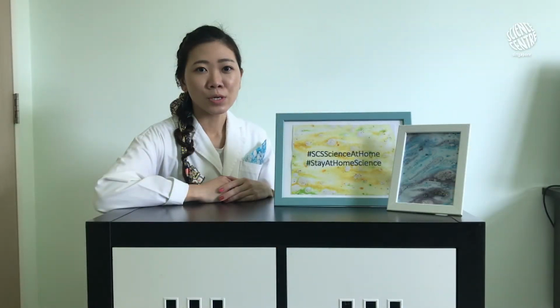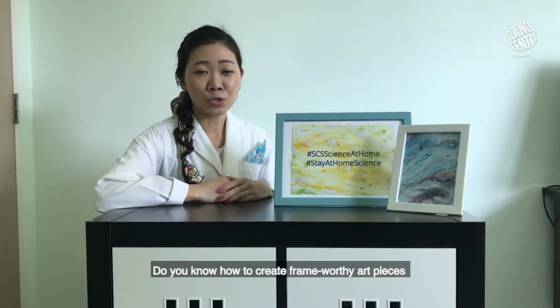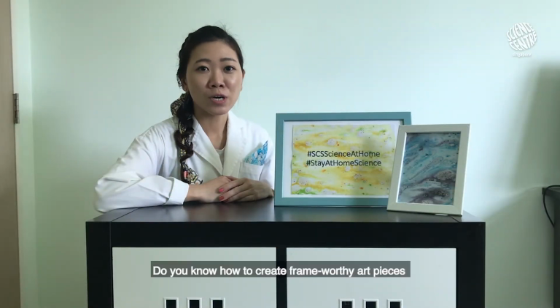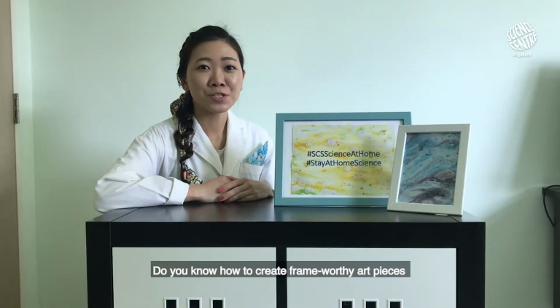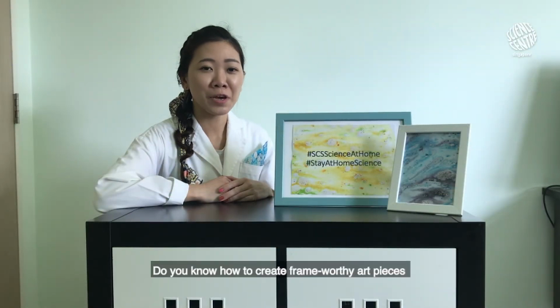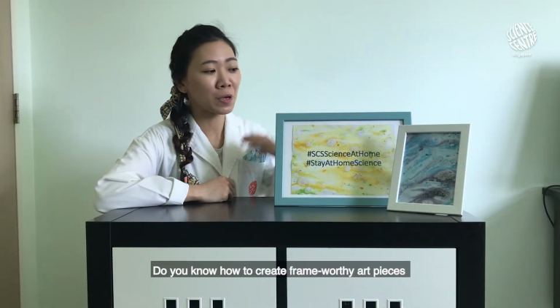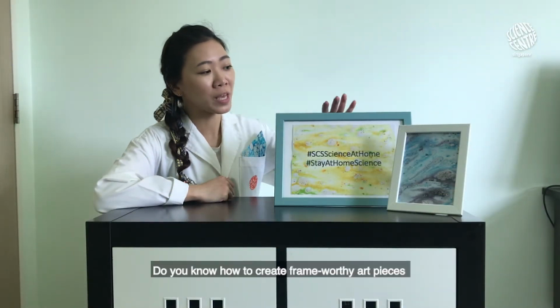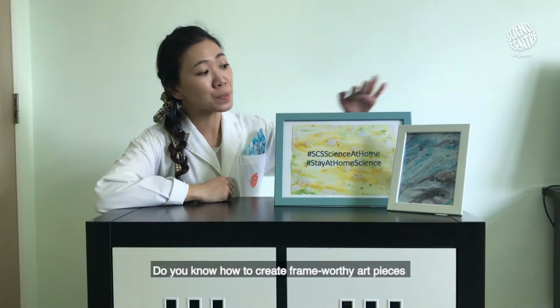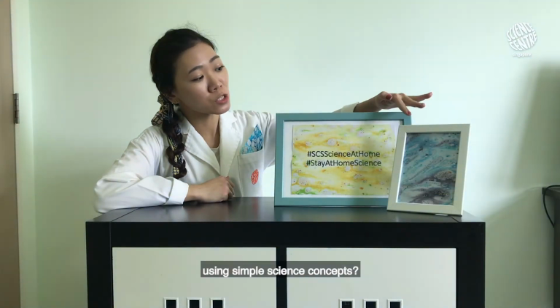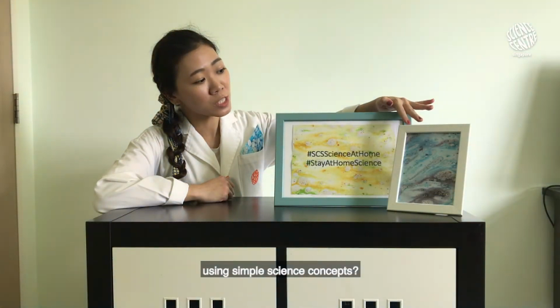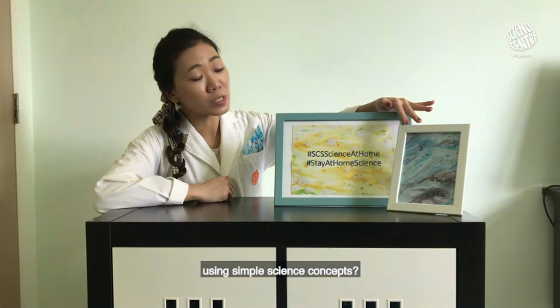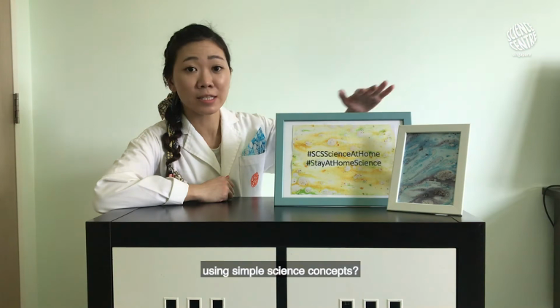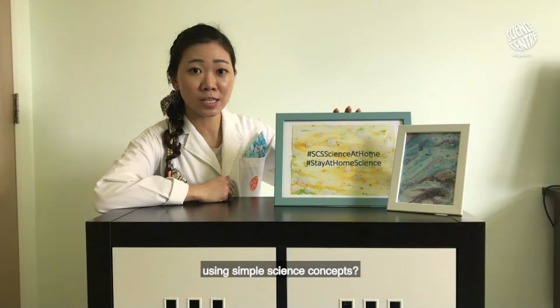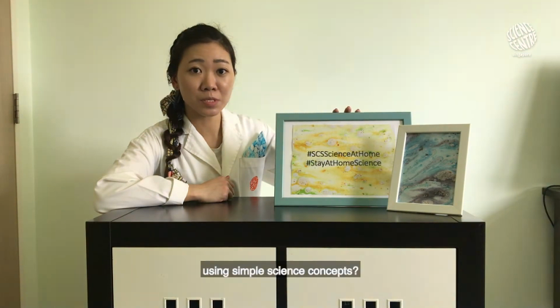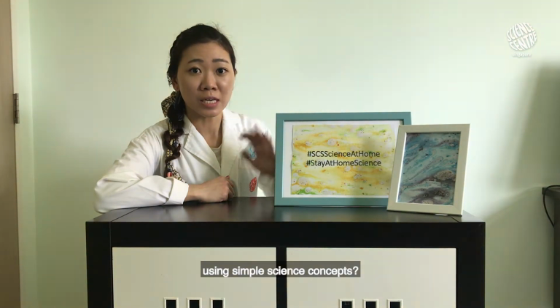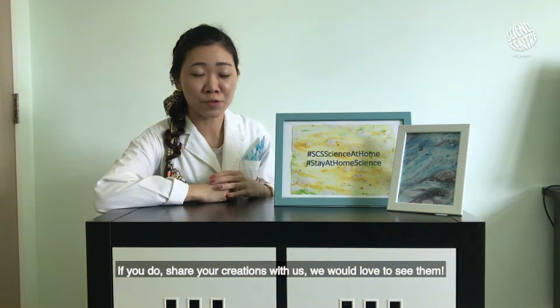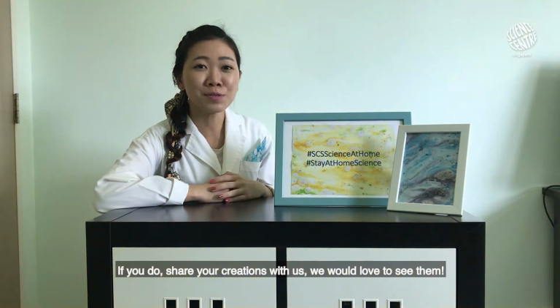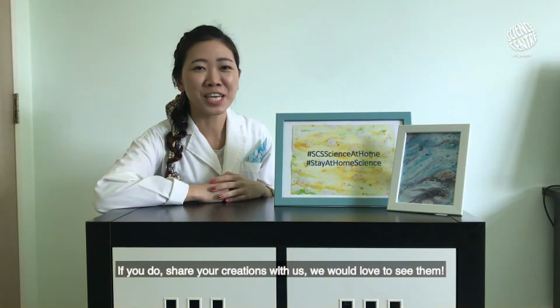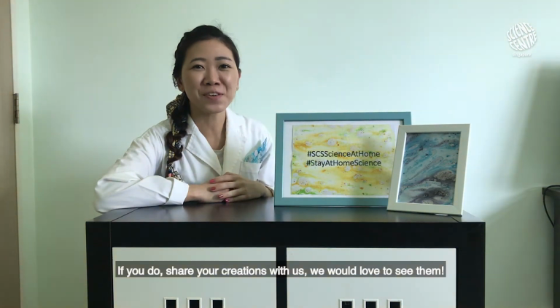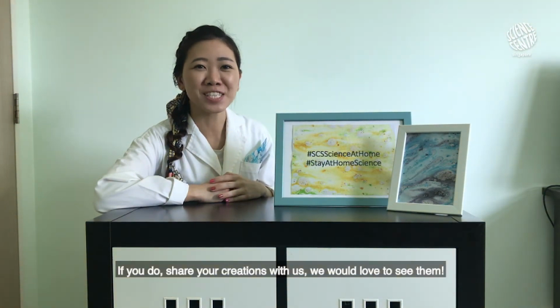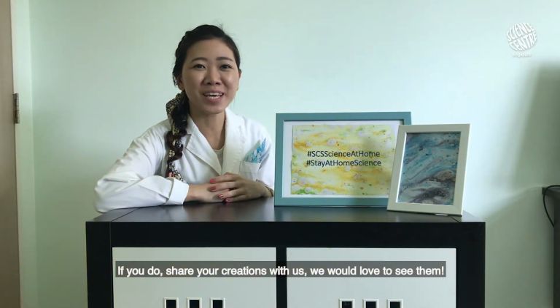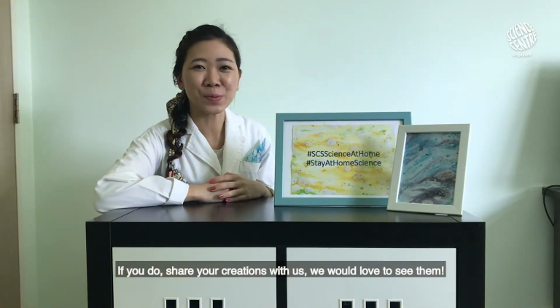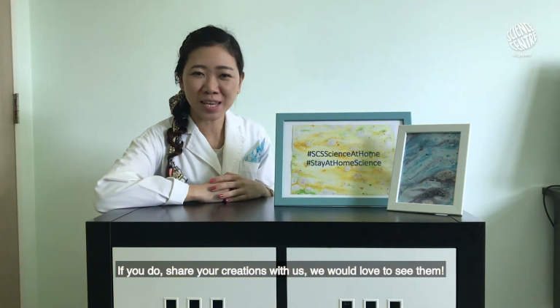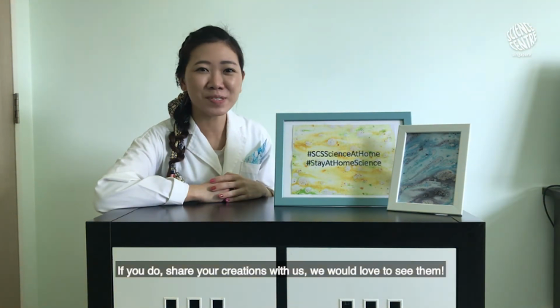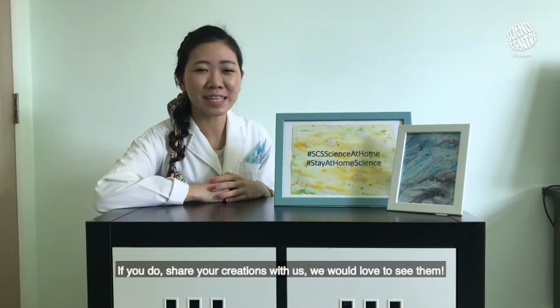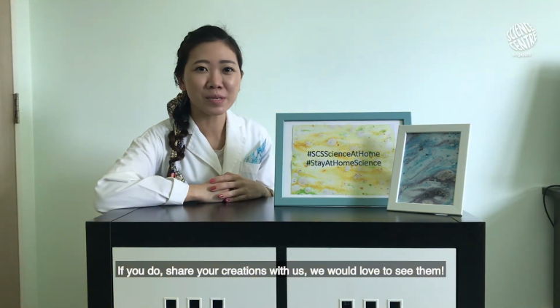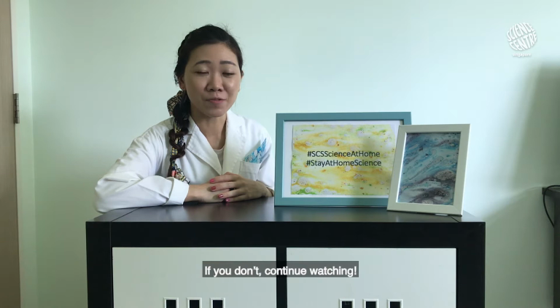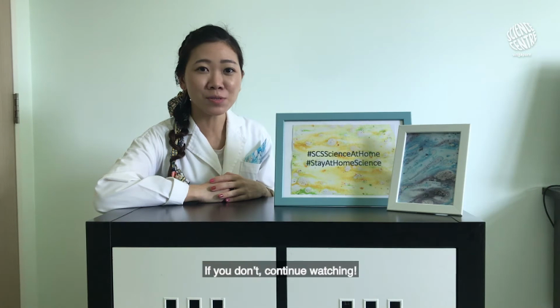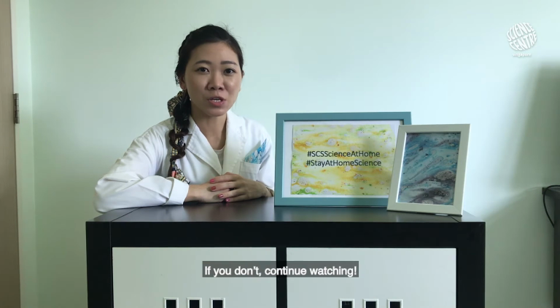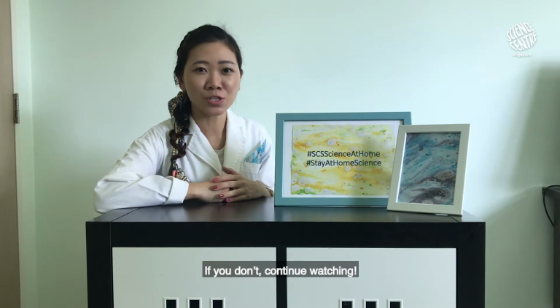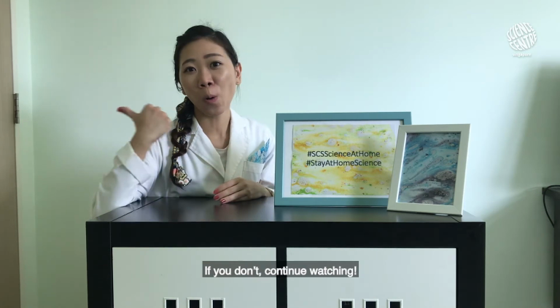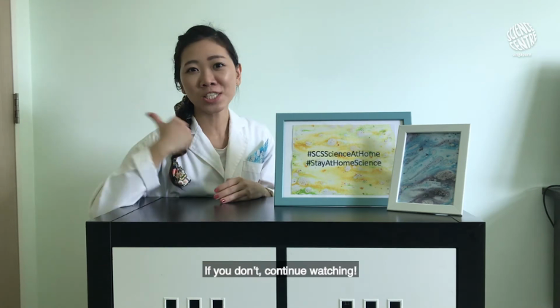Do you know how to create art pieces using simple science concepts? If you do, share your creations with us — I'd love to see them! If you don't, continue watching.